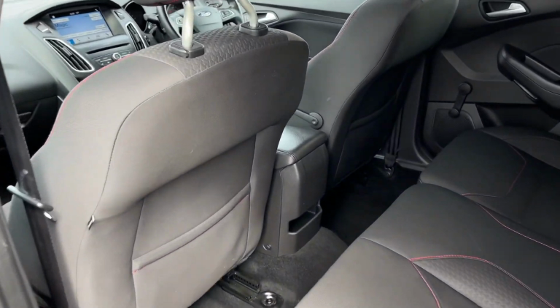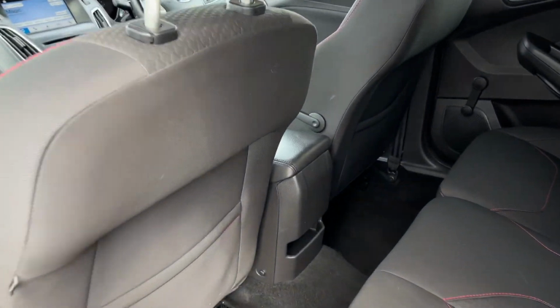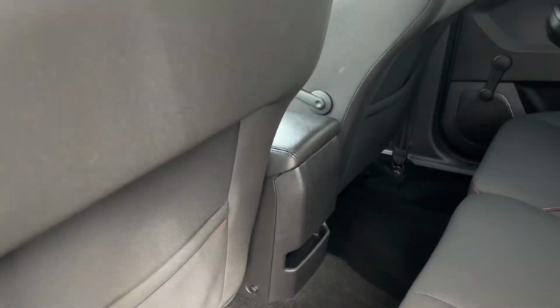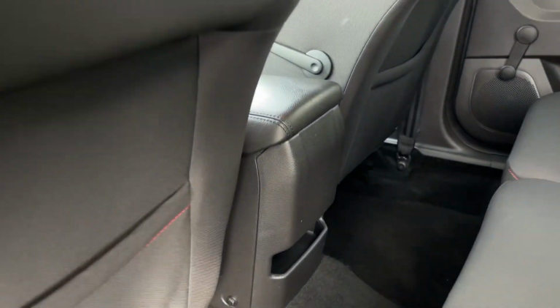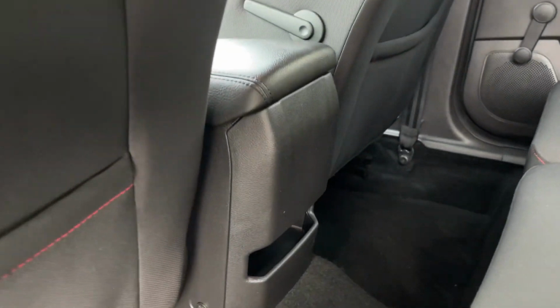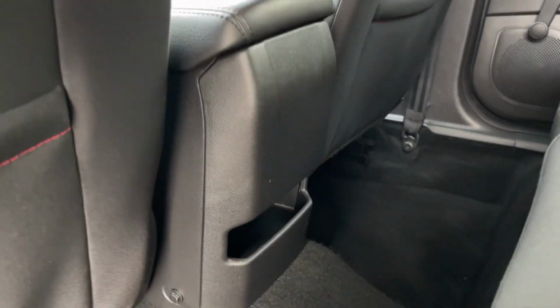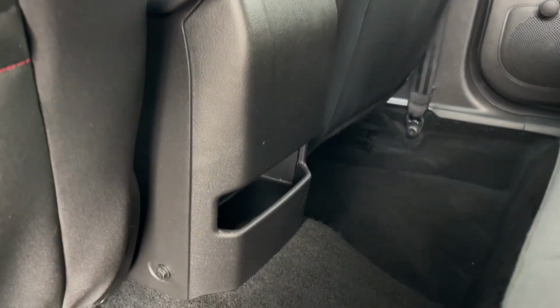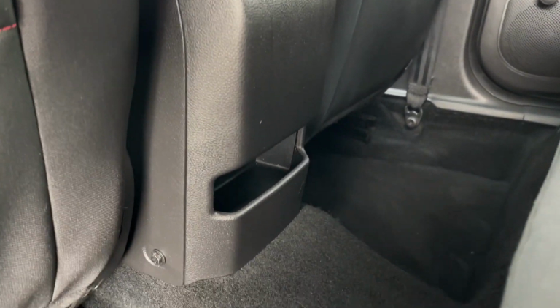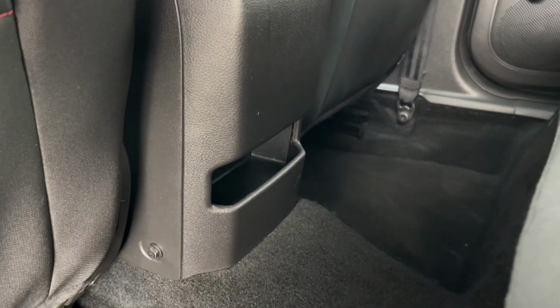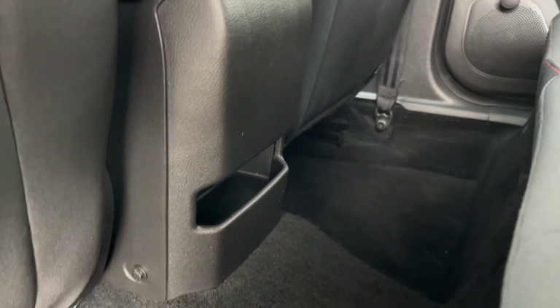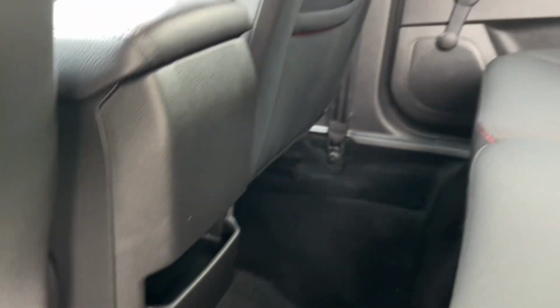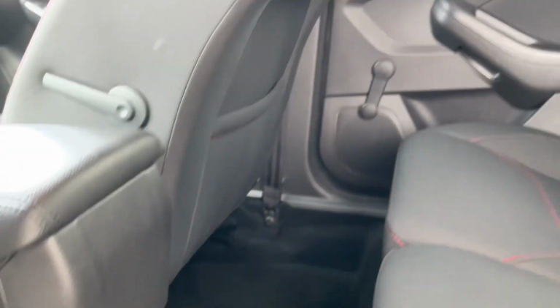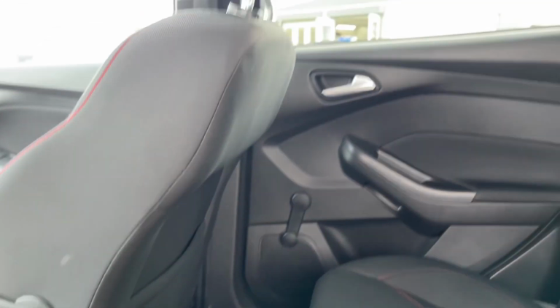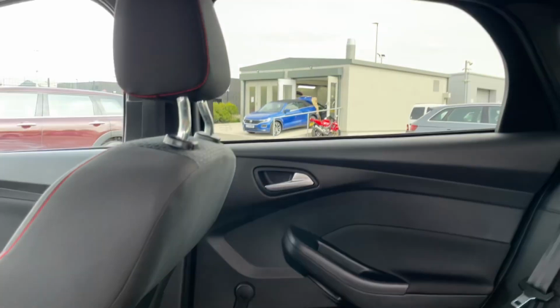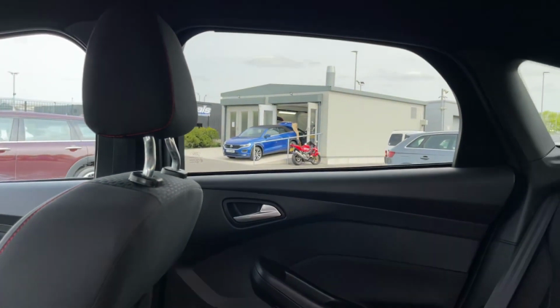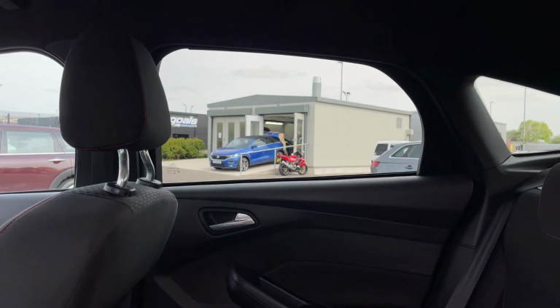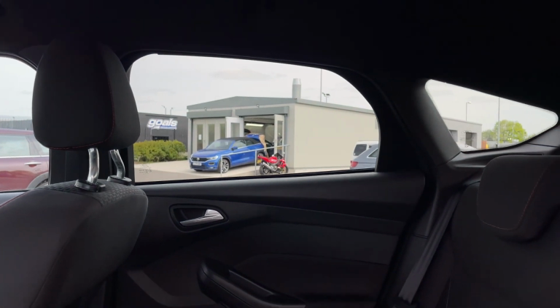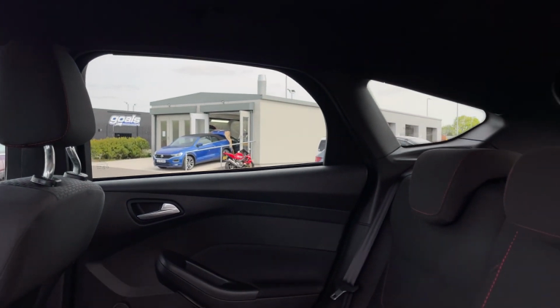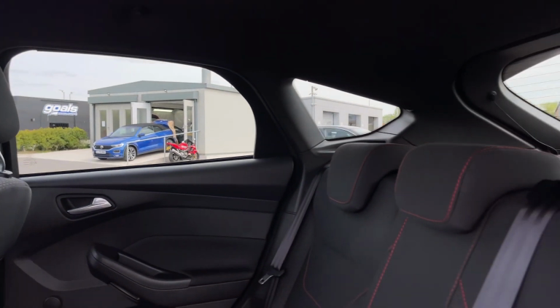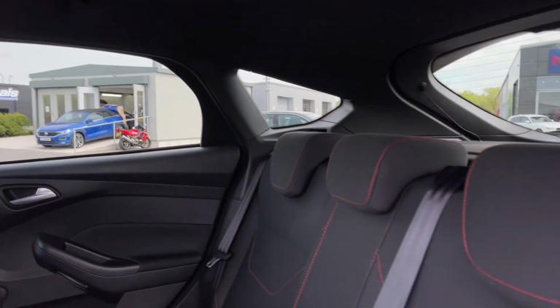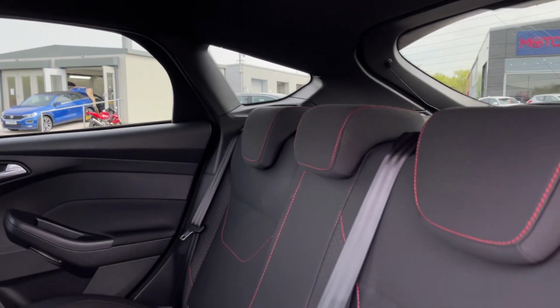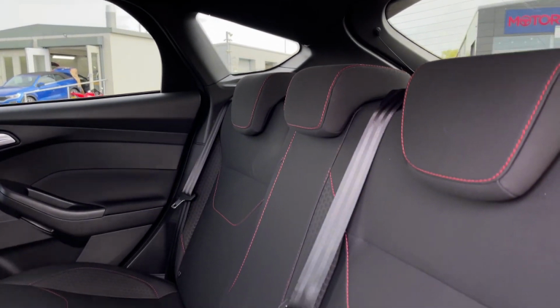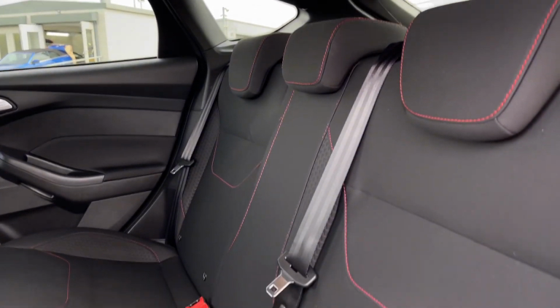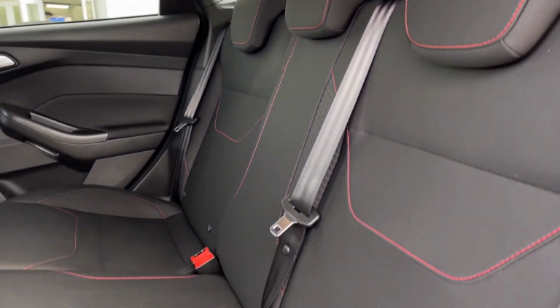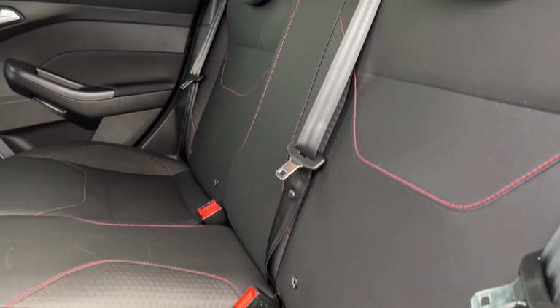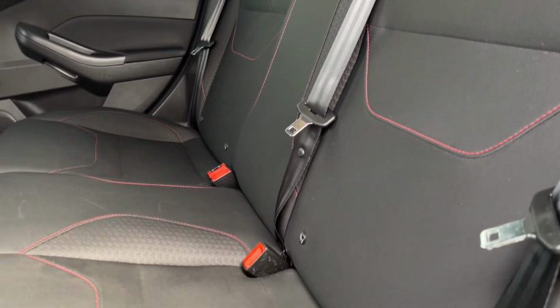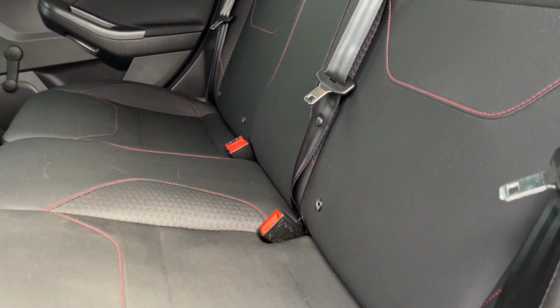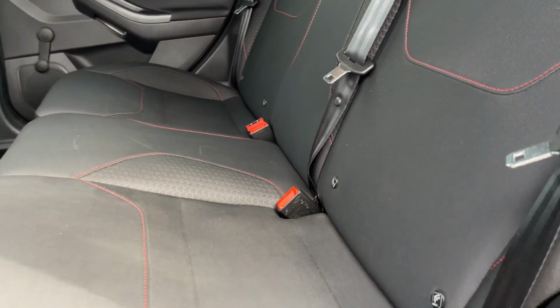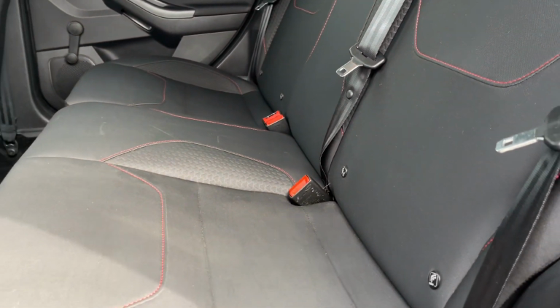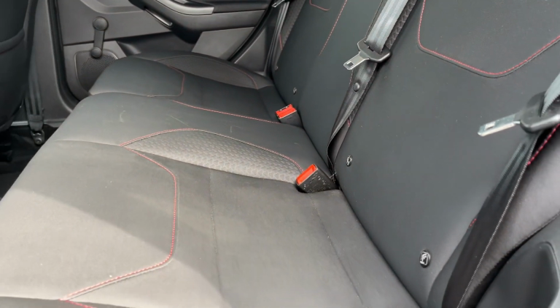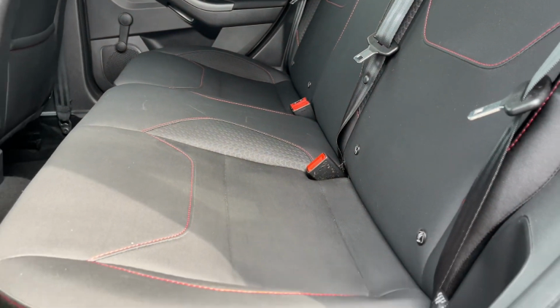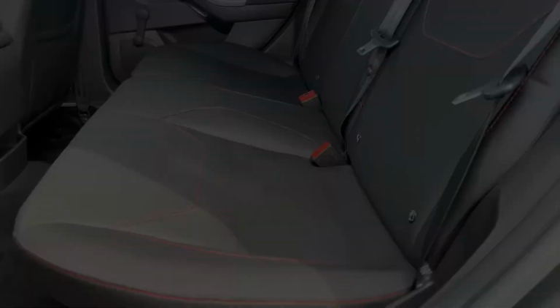Into the rear seating, there's storage in the centre card as well as in the doors. We've got the manual wind-down windows, and cloth upholstered seats with red stitch detailing.